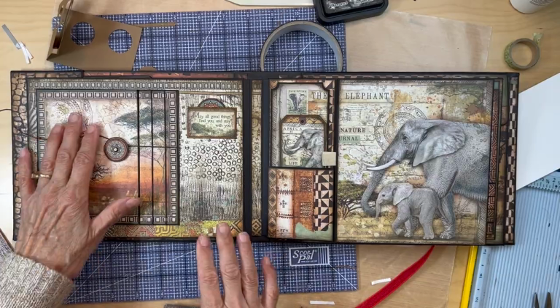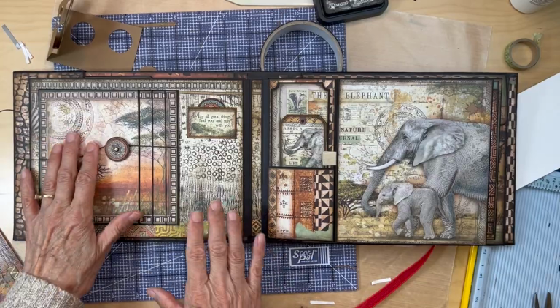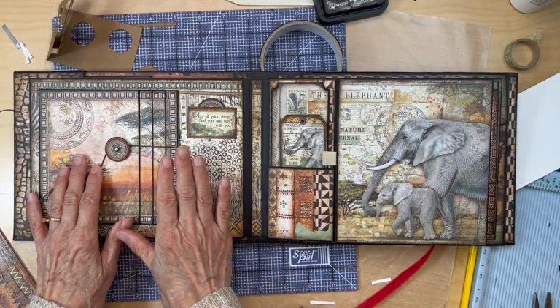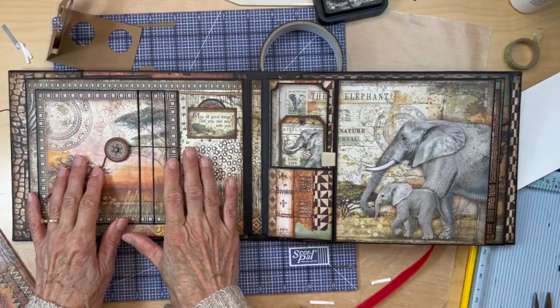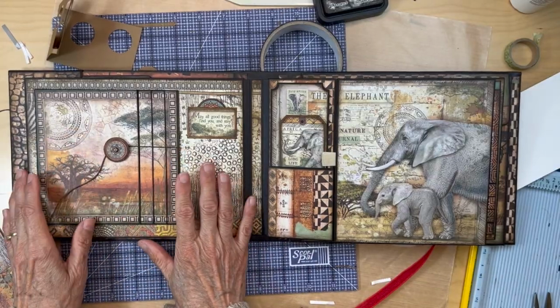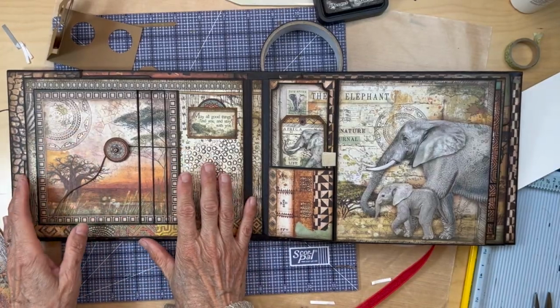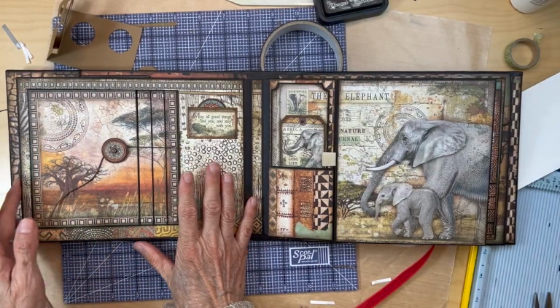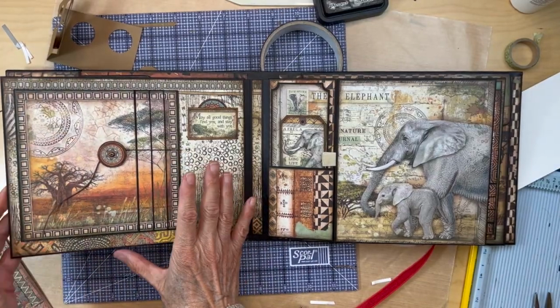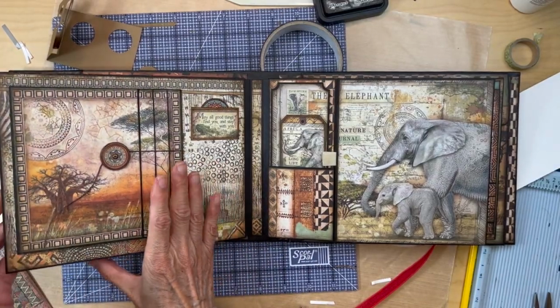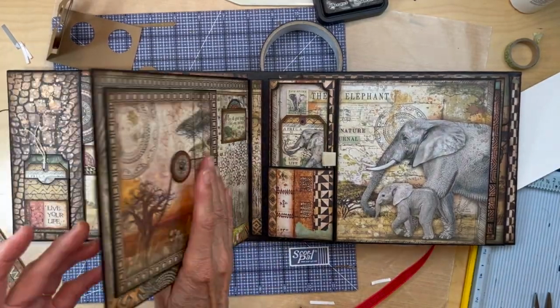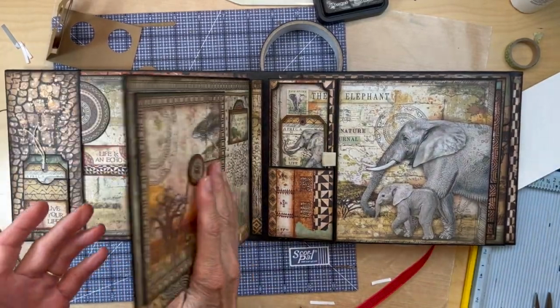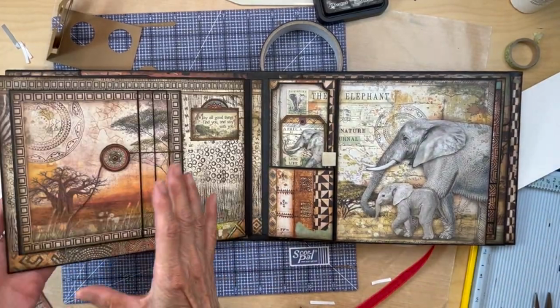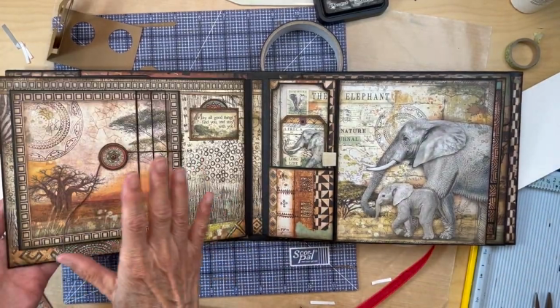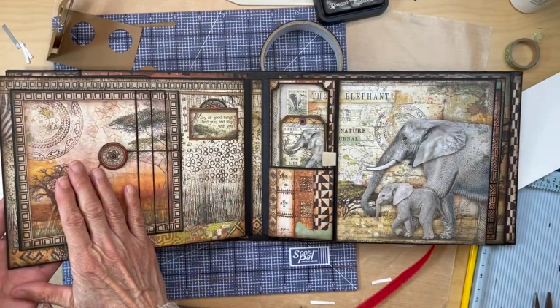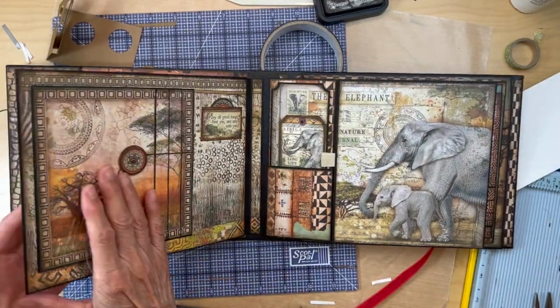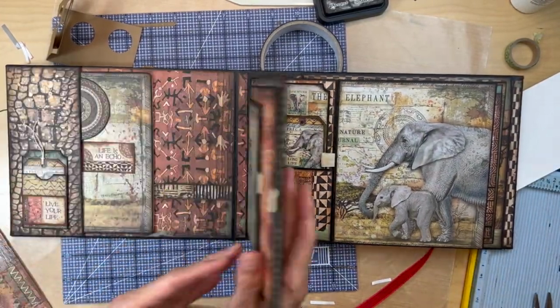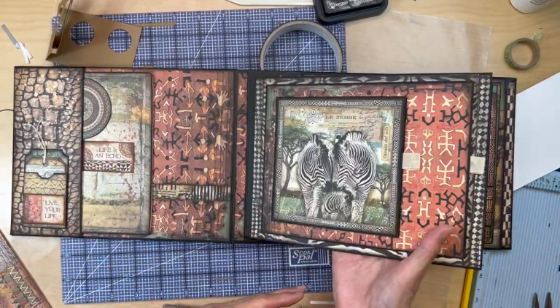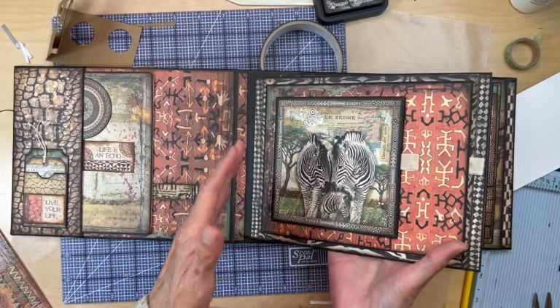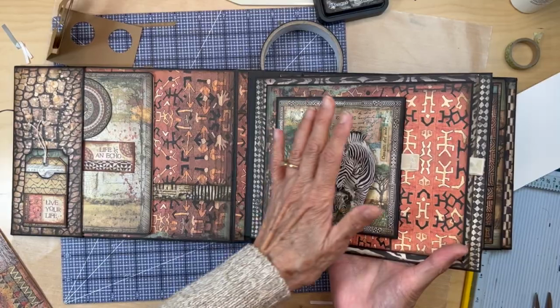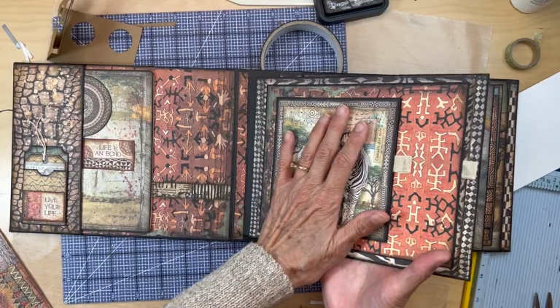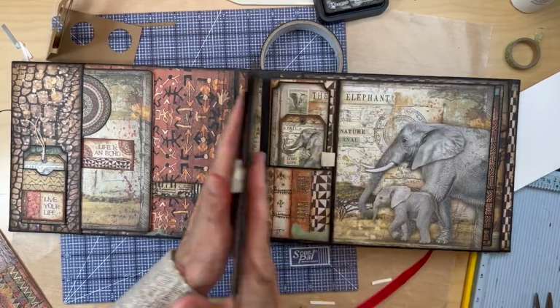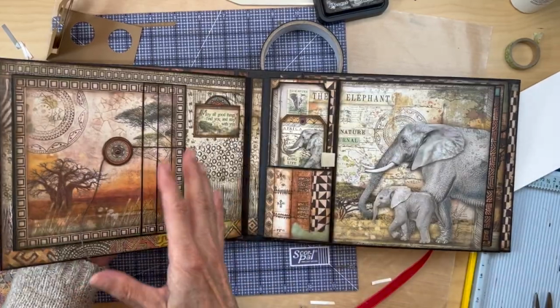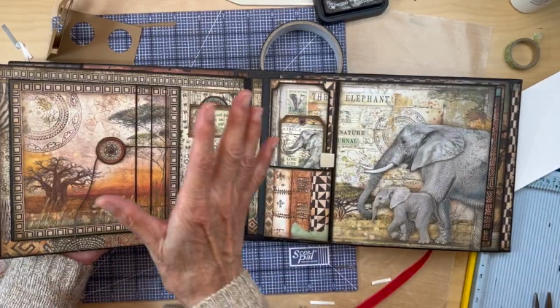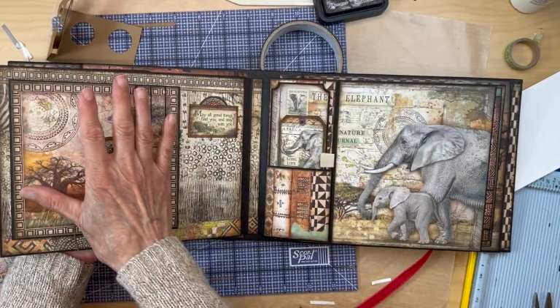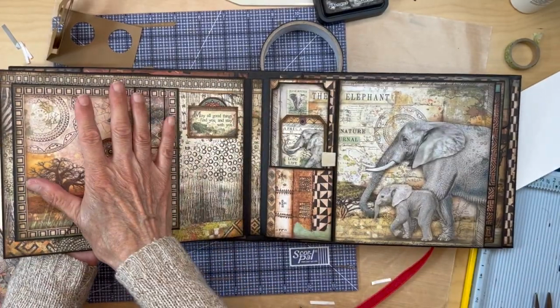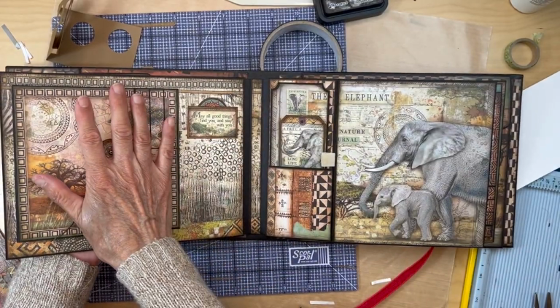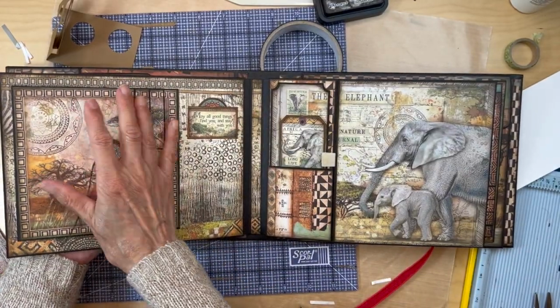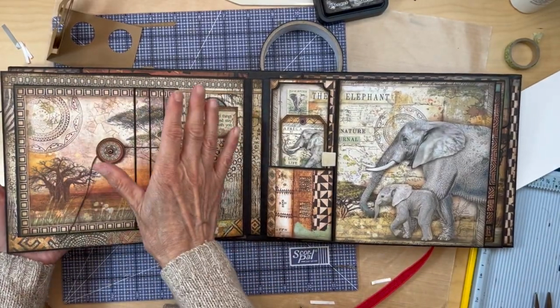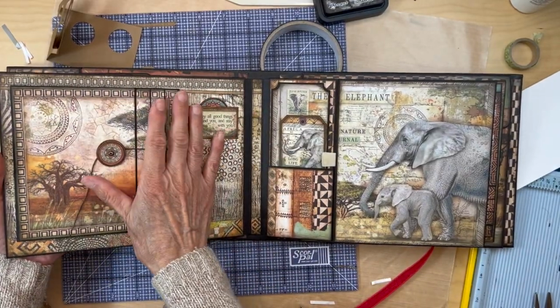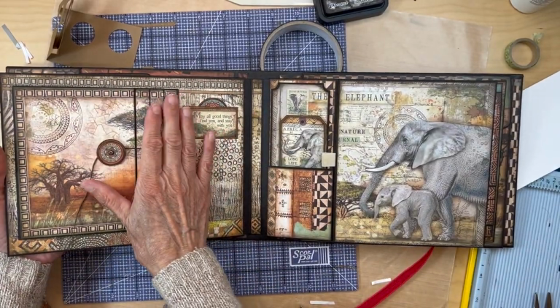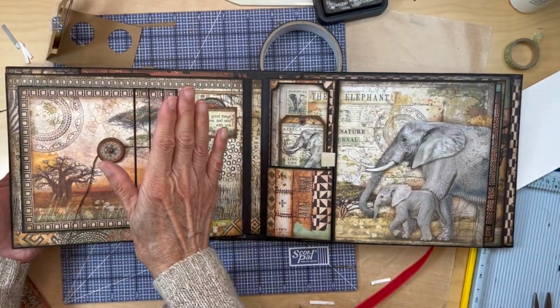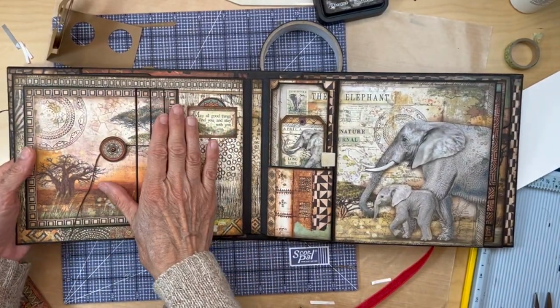That is the completion of page two. You have page one, page two — pretty simple page.